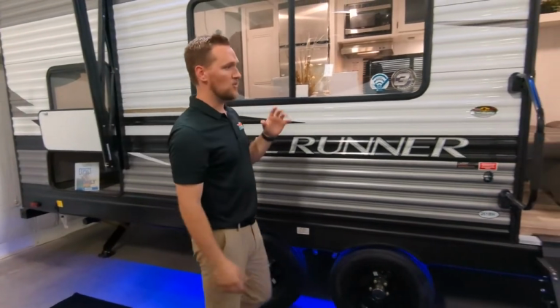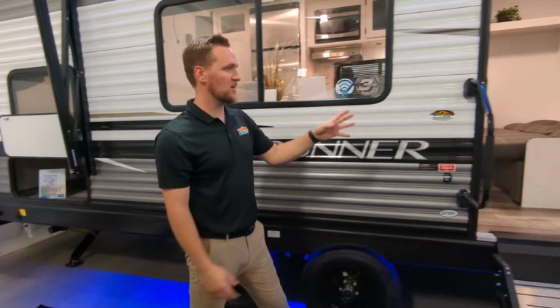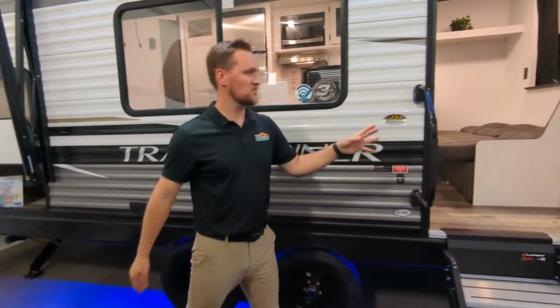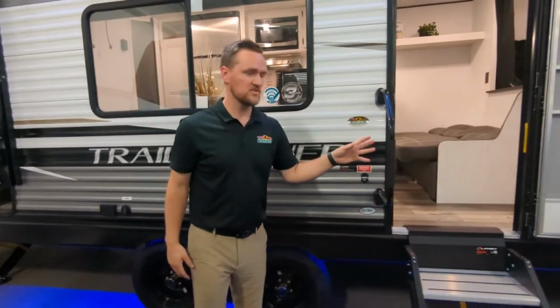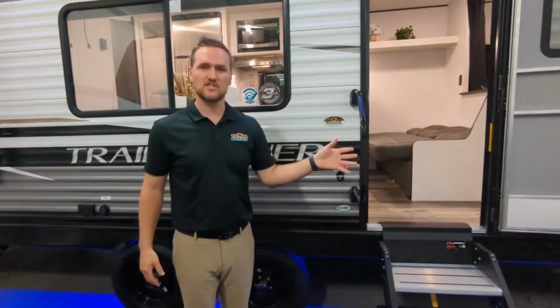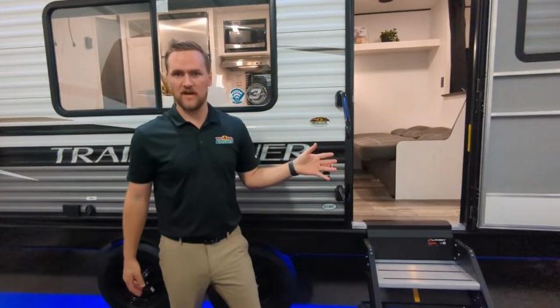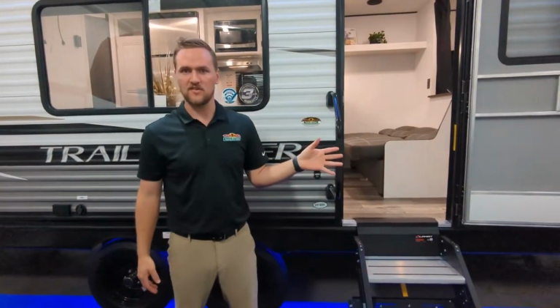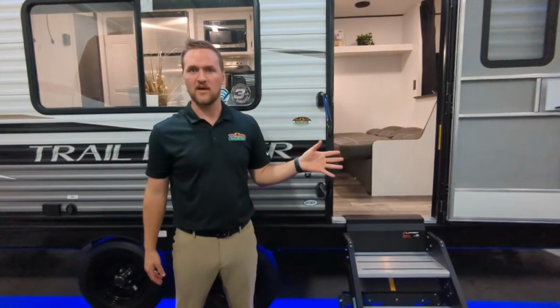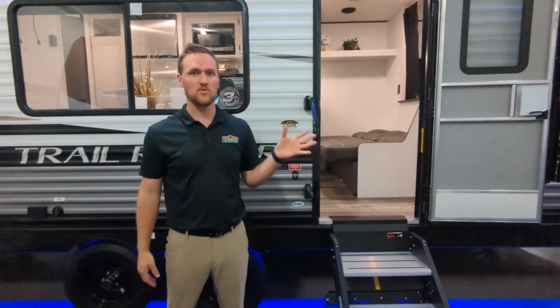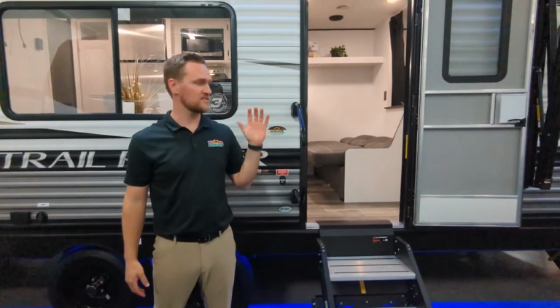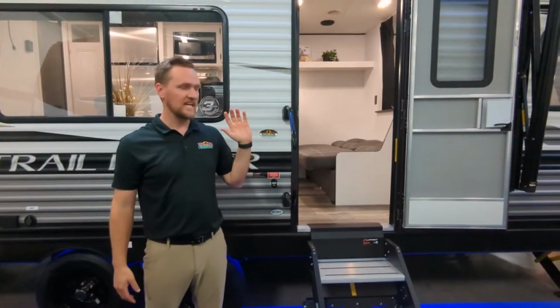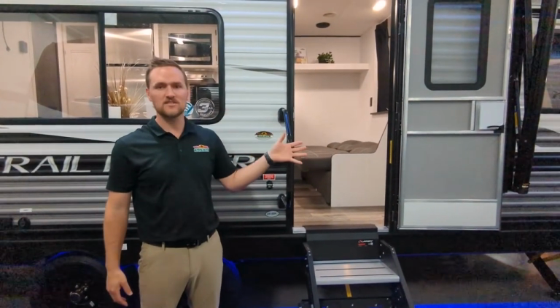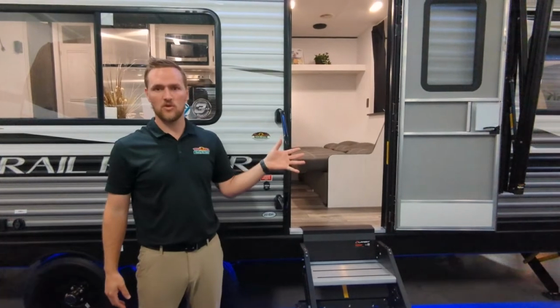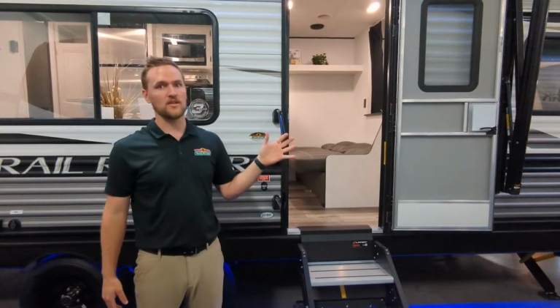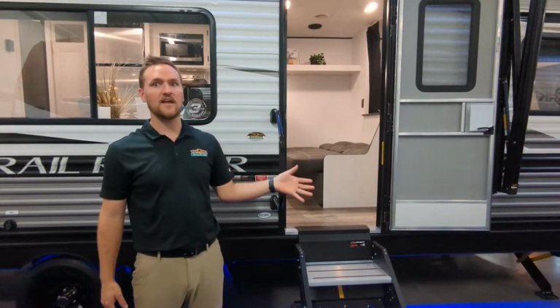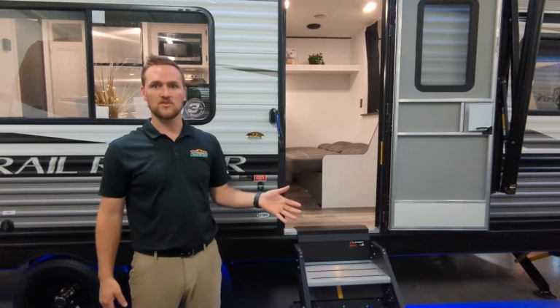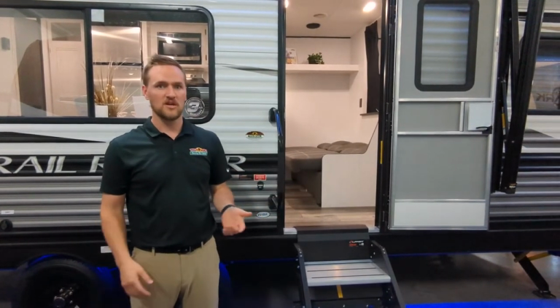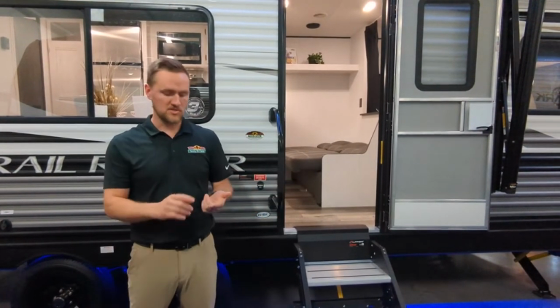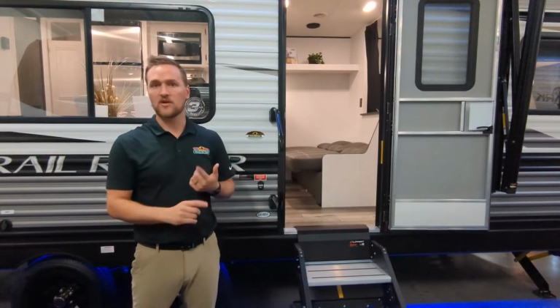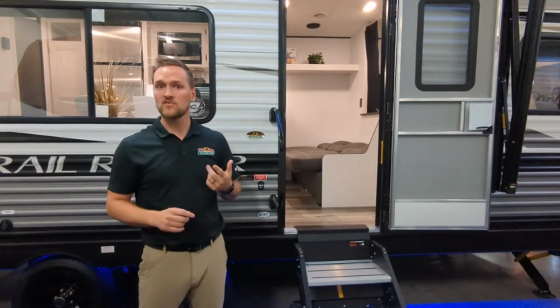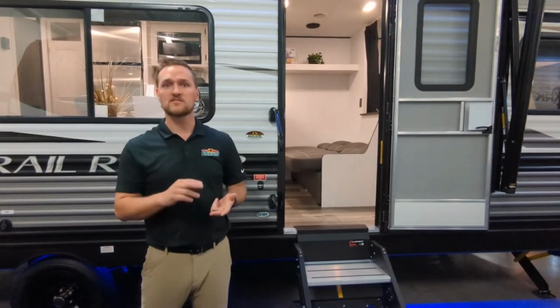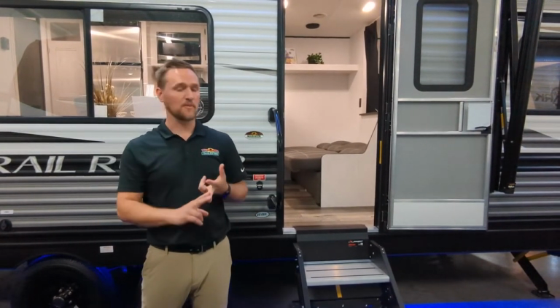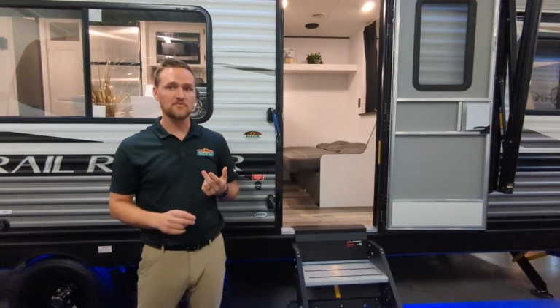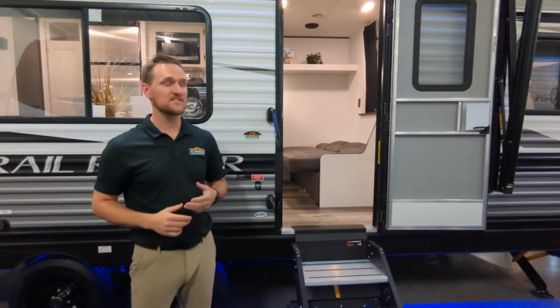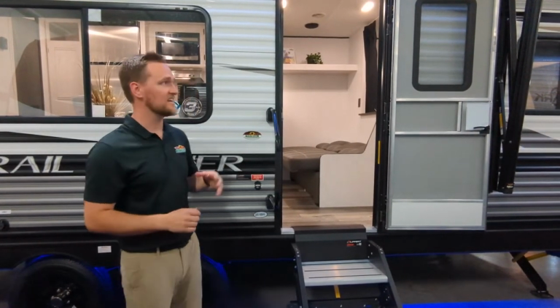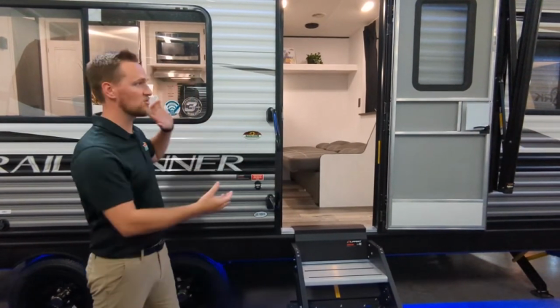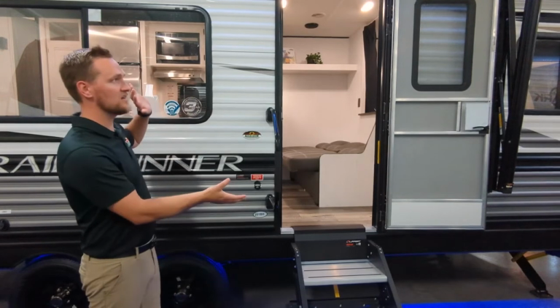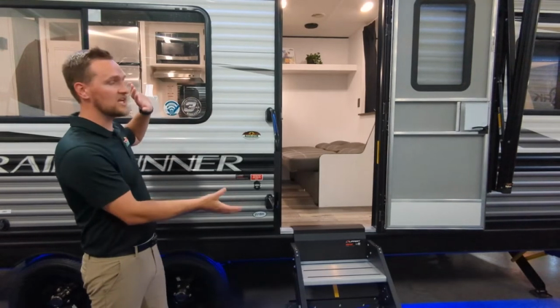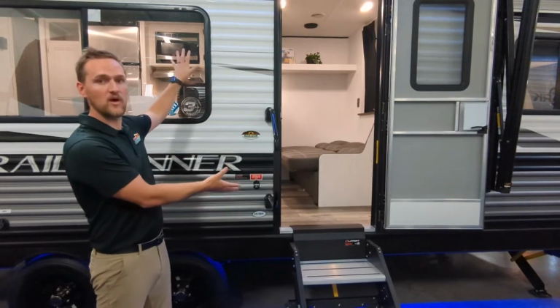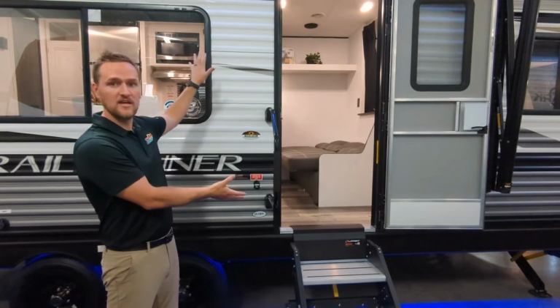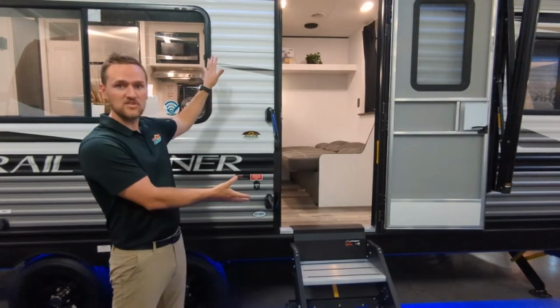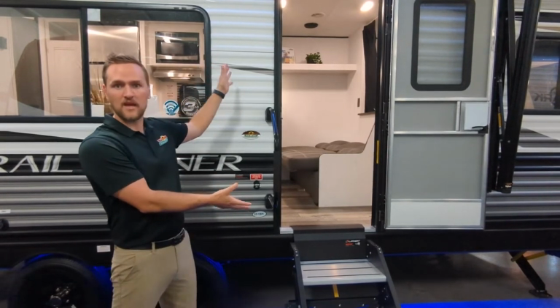The weight on this one is just under 5,000 pounds. It's easily towable with a lot of vehicles — most of your bigger SUVs, your pickup trucks — and it's a great entryway into a camper.